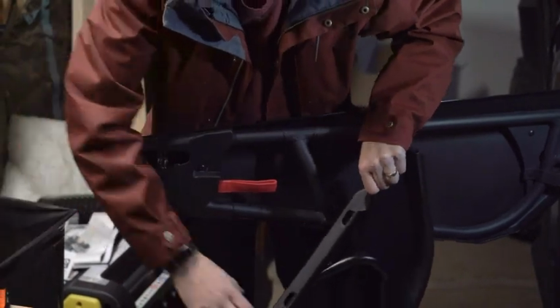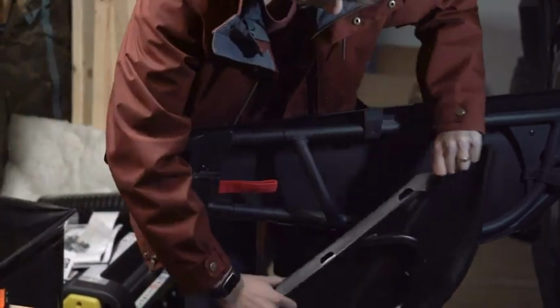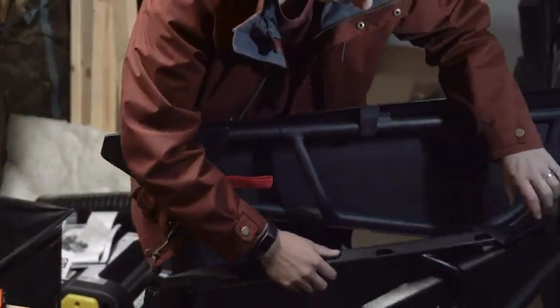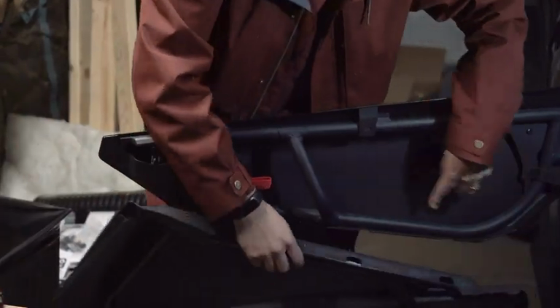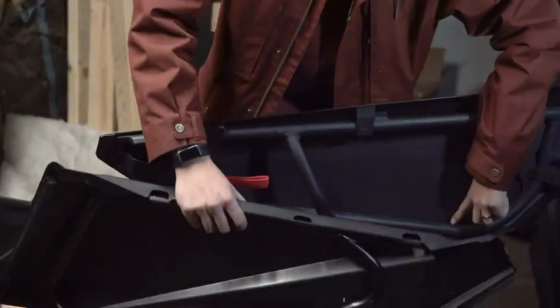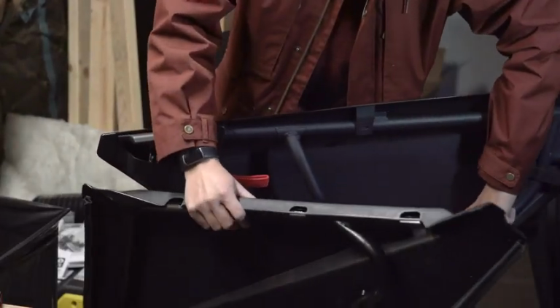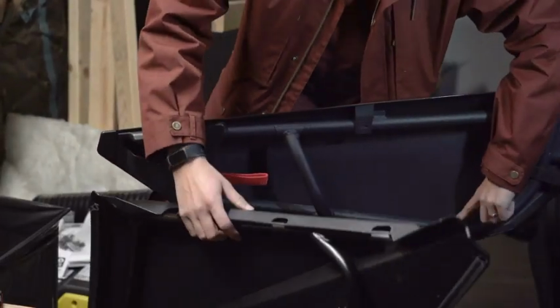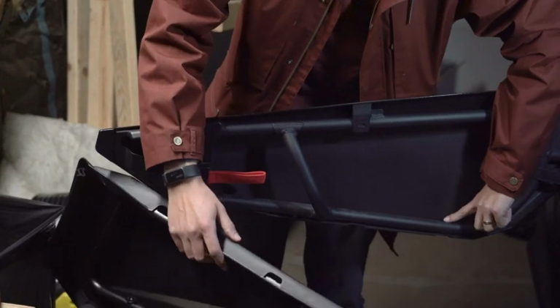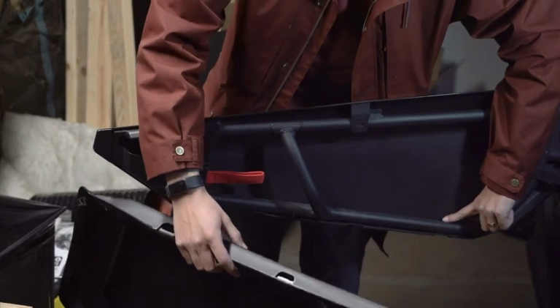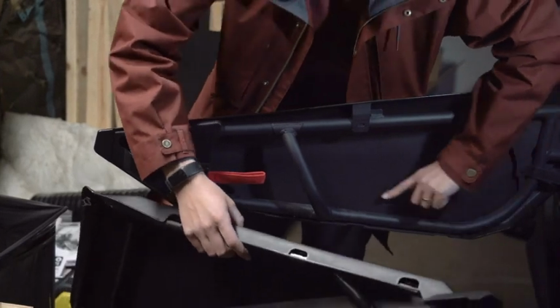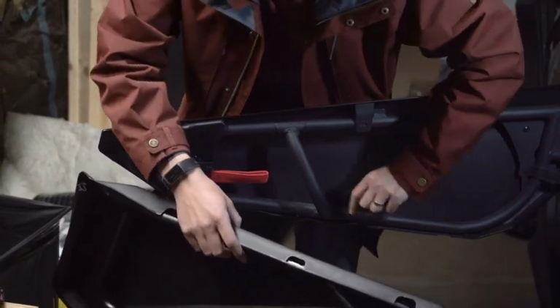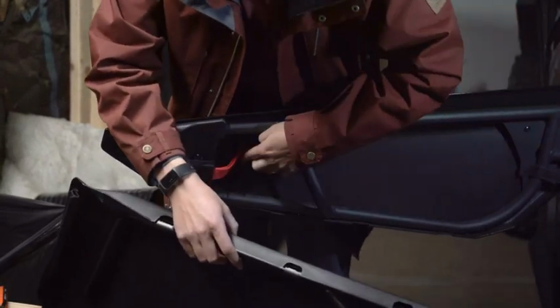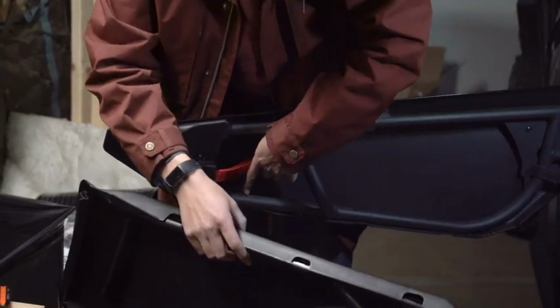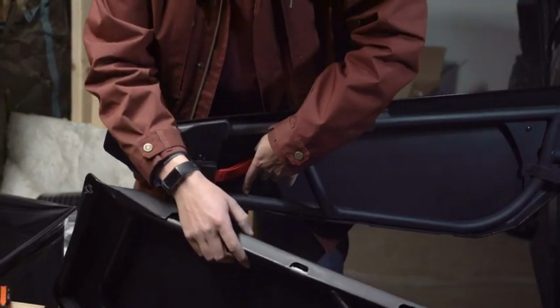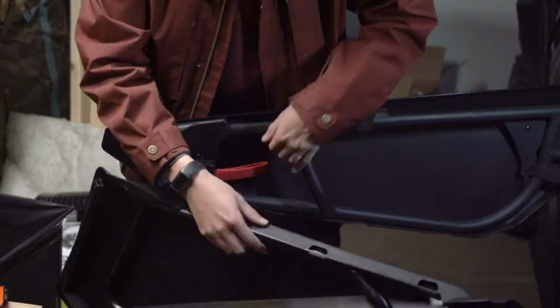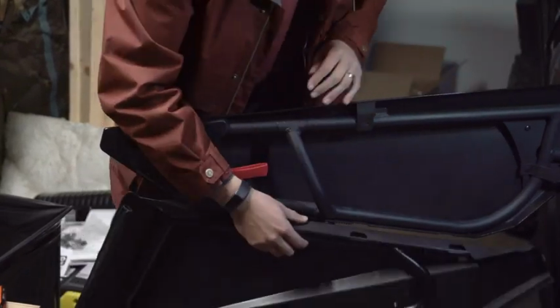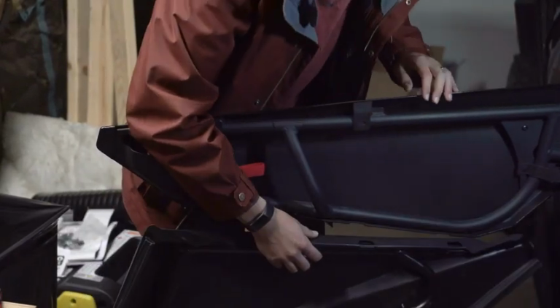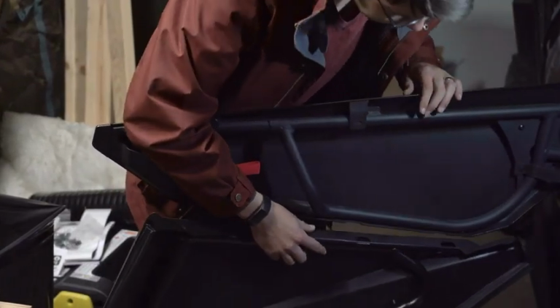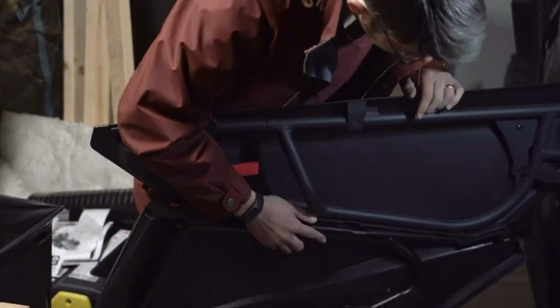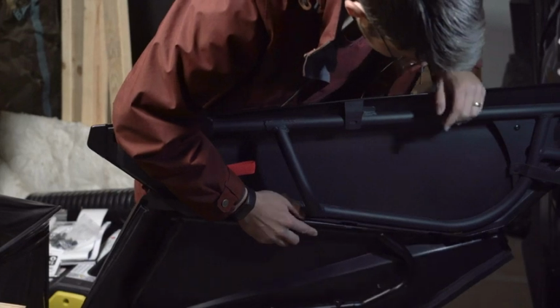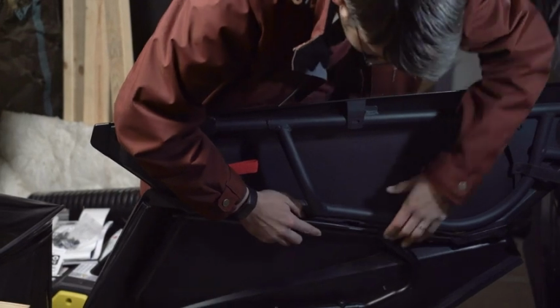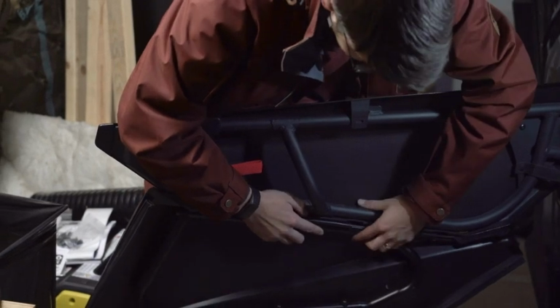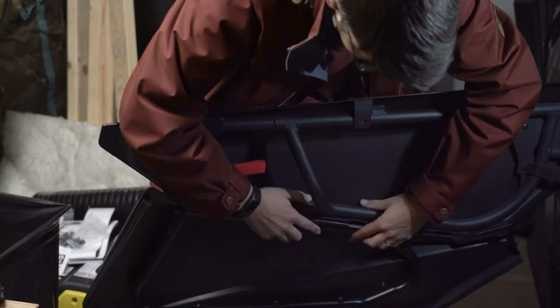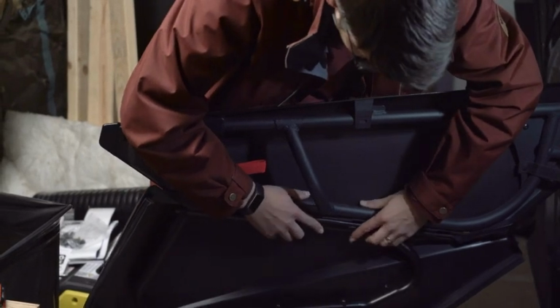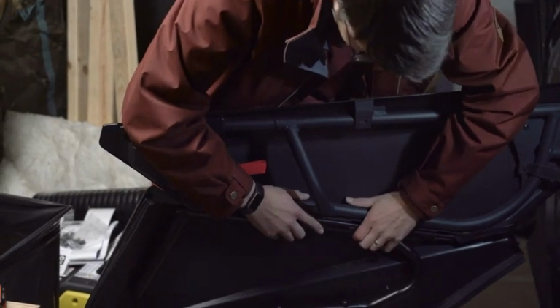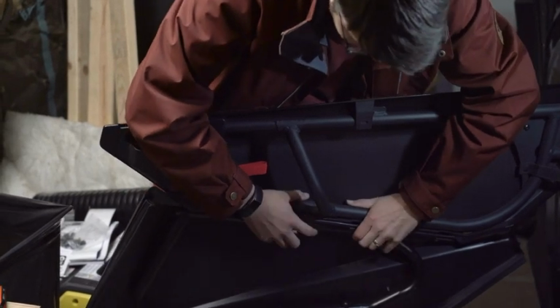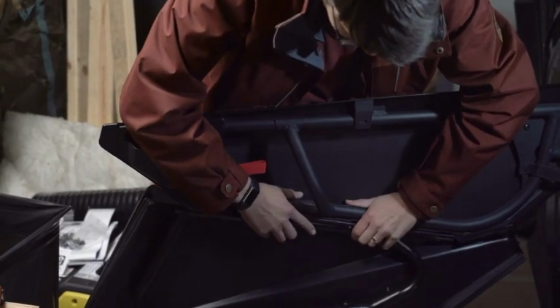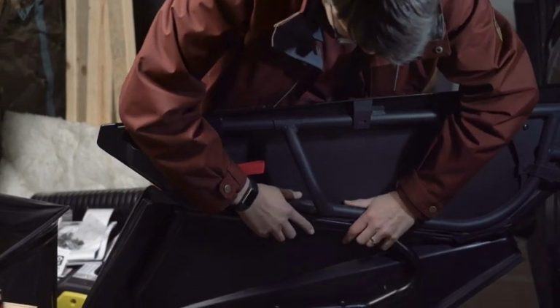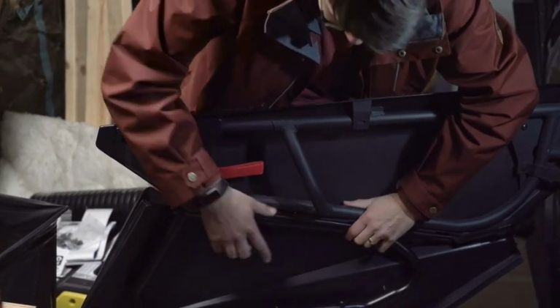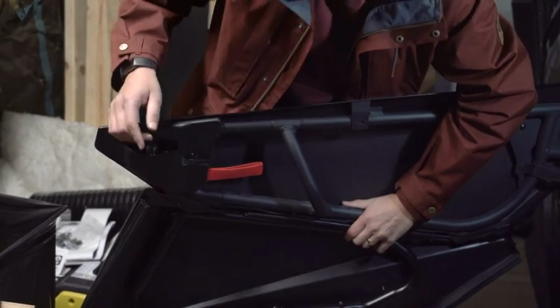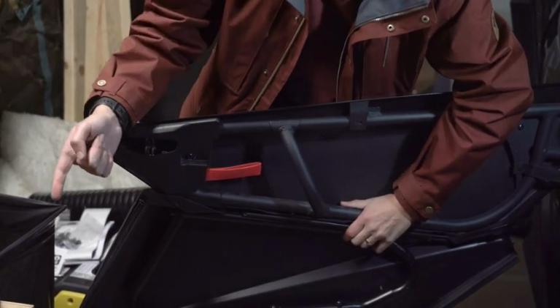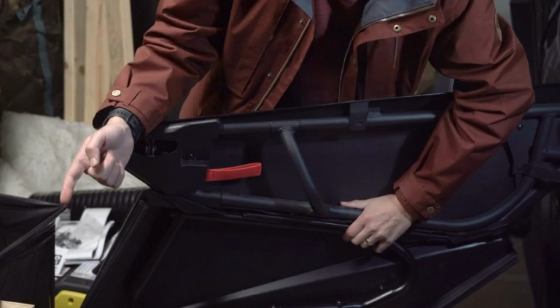The door is going to line up — there are three holes in here, so there's one, two, and then the third one's up there. And then we'll line it up right there, just like this, and then we'll reattach these.